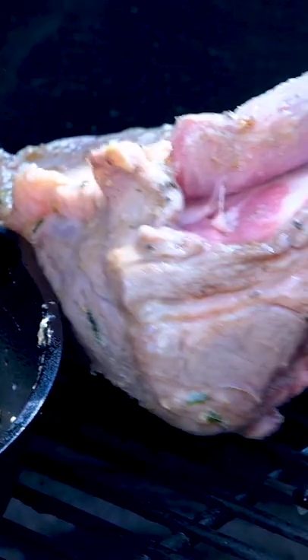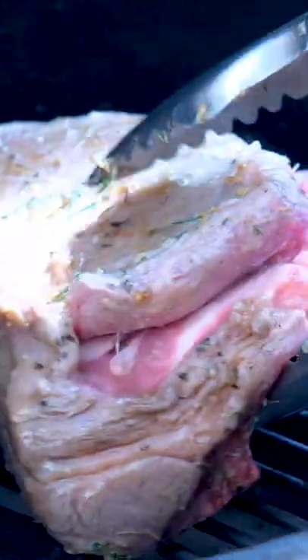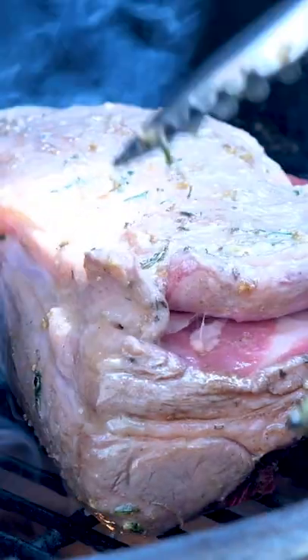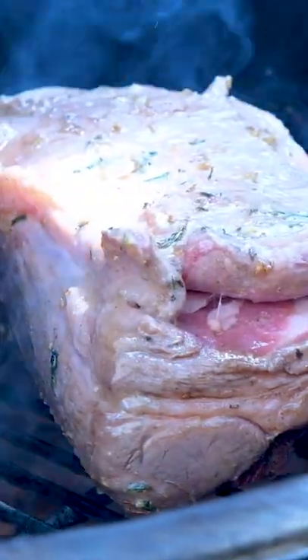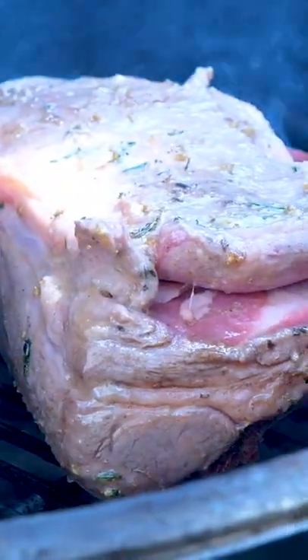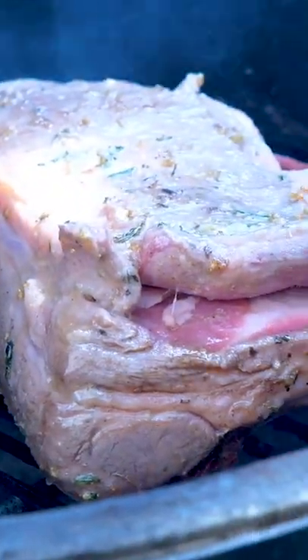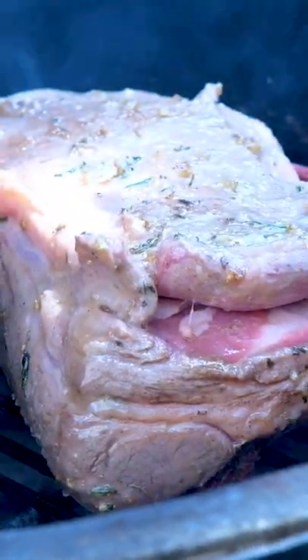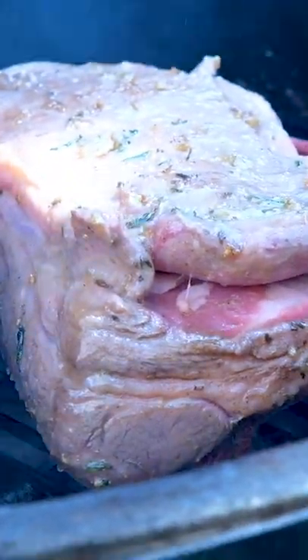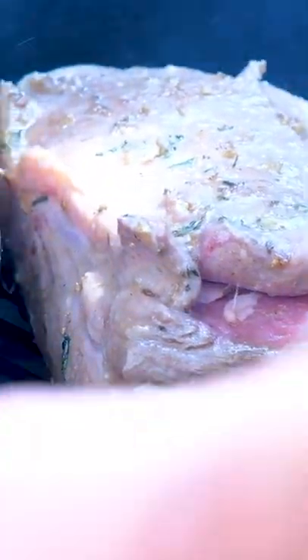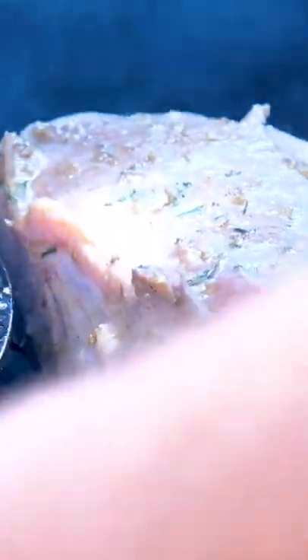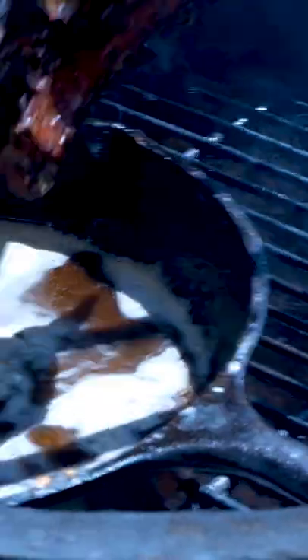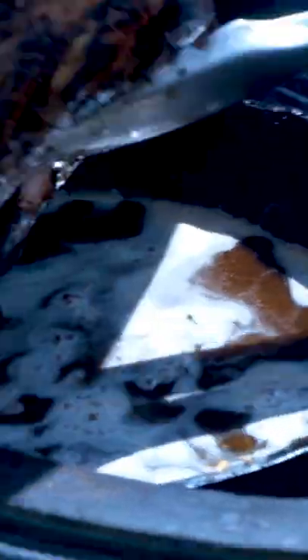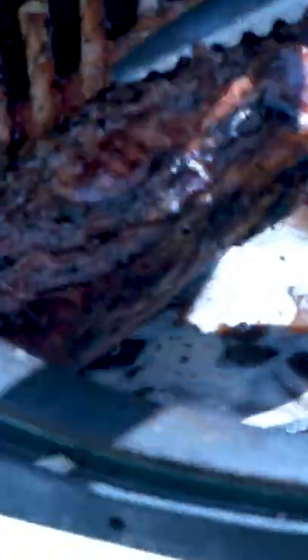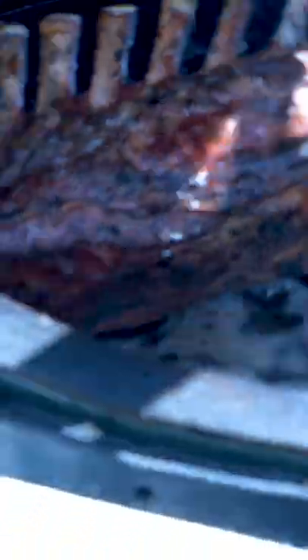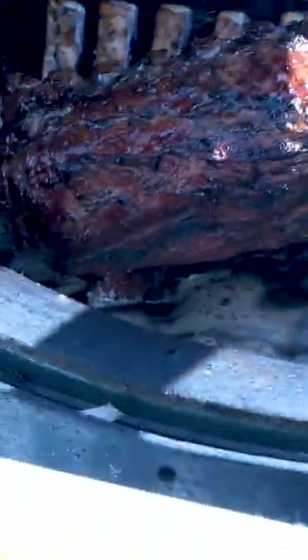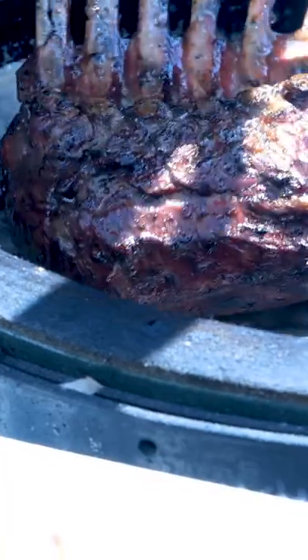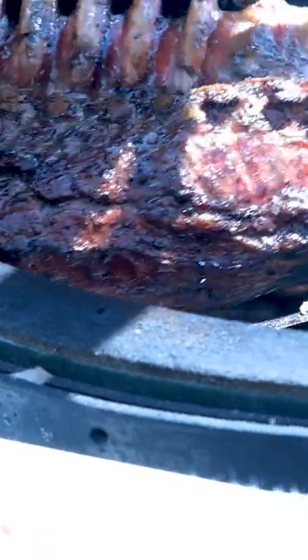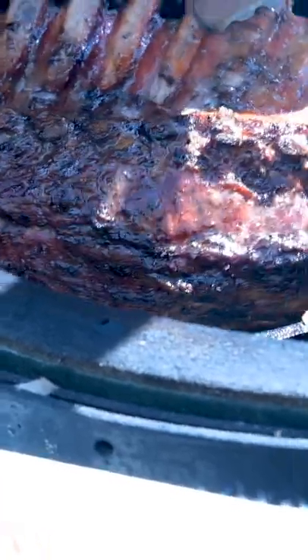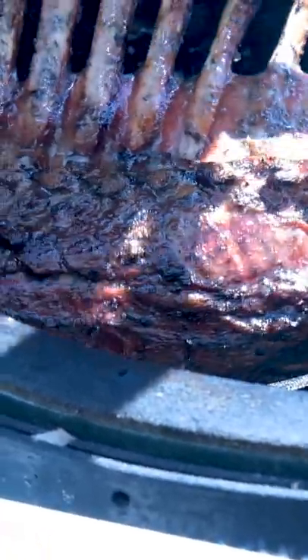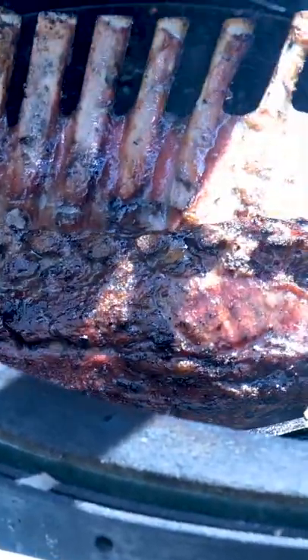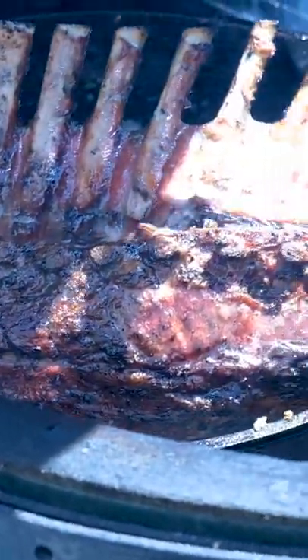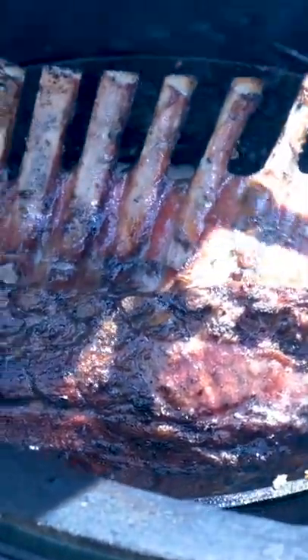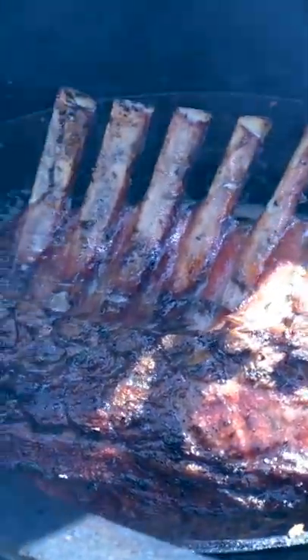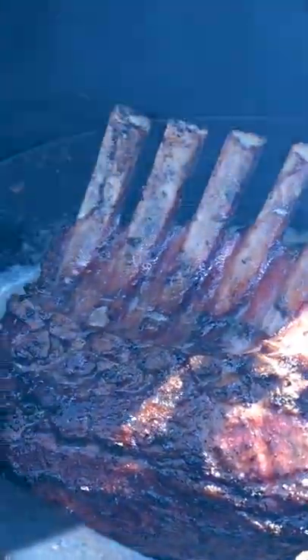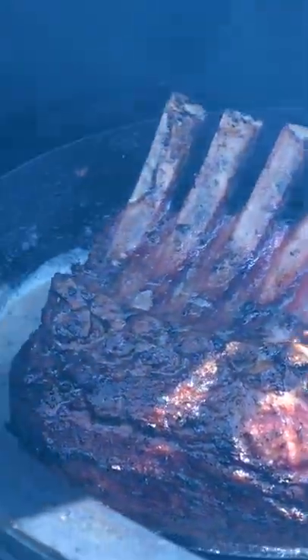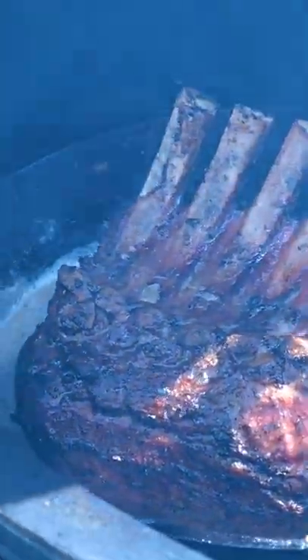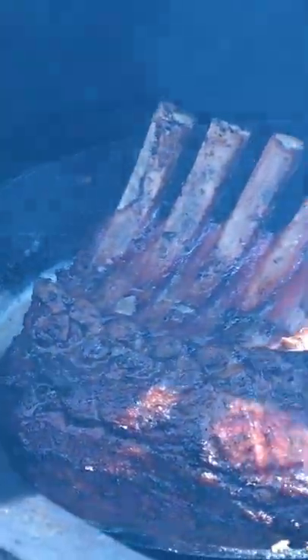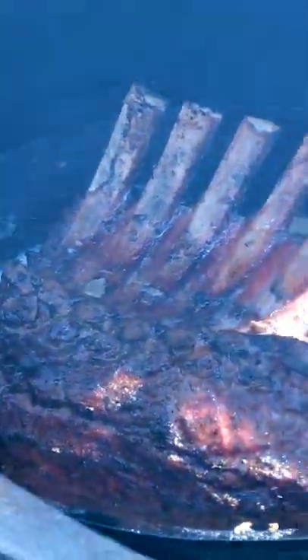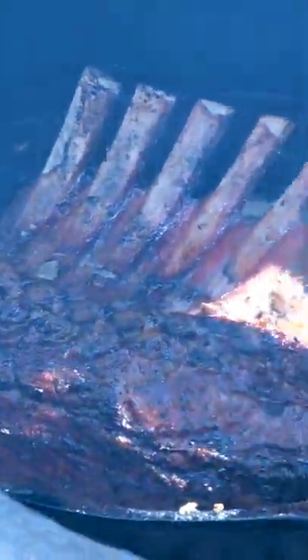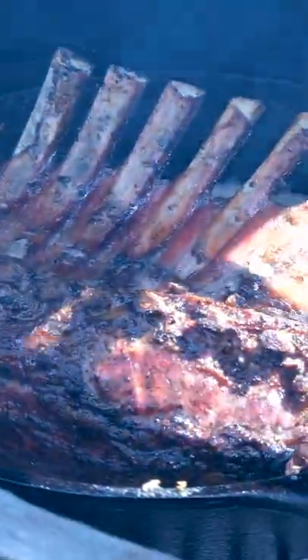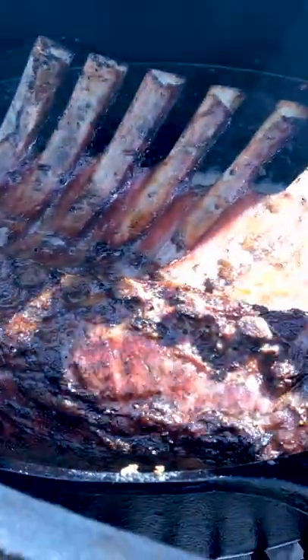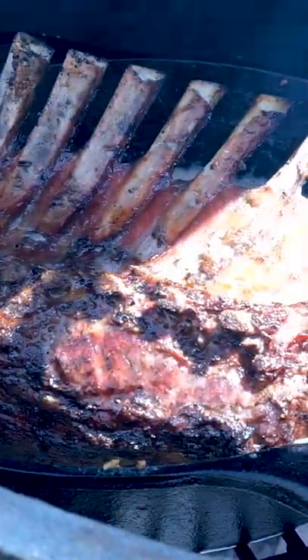I'm just going to set it on the direct heat, searing it off in all of that gorgeous butter, but at the same time infusing all that amazing flavor that the potatoes have been cooking in.